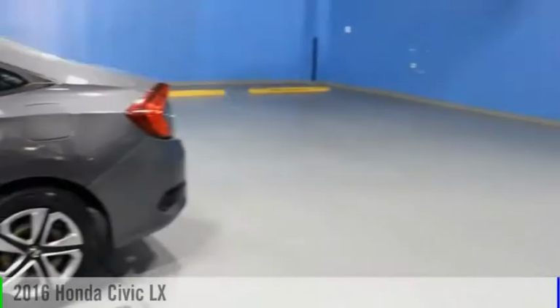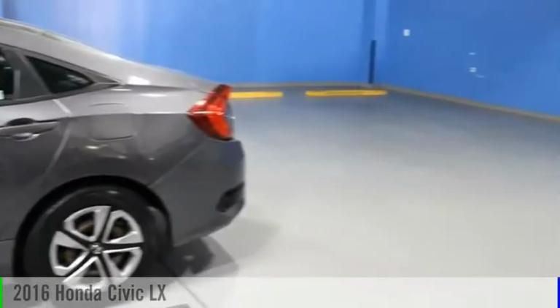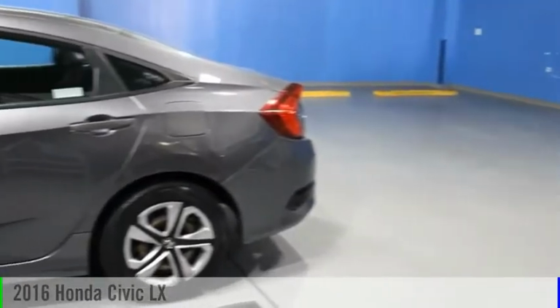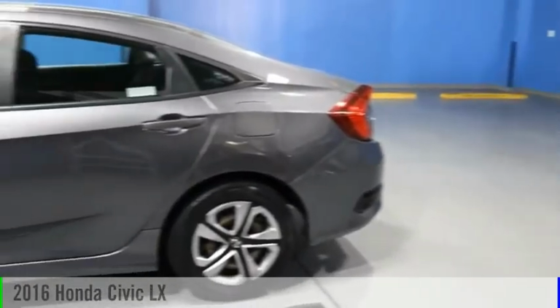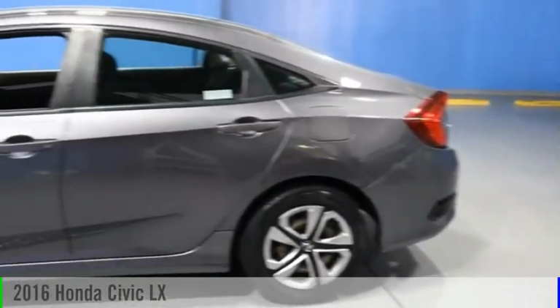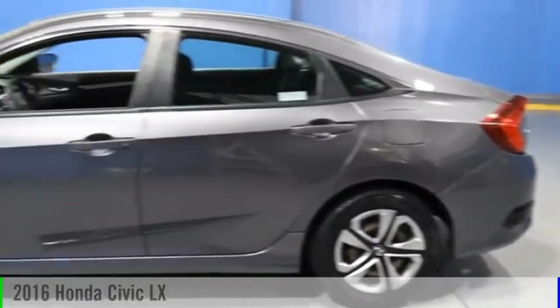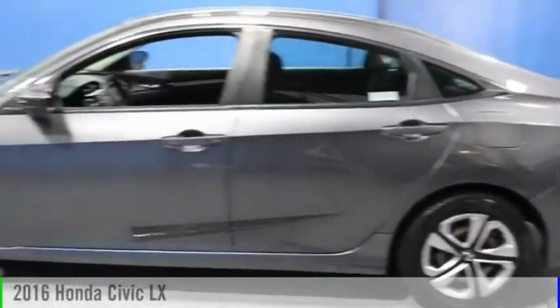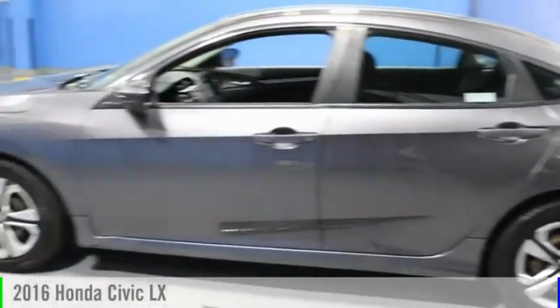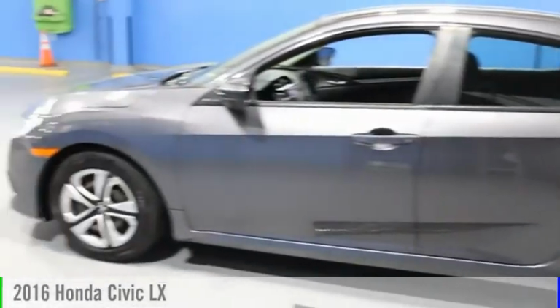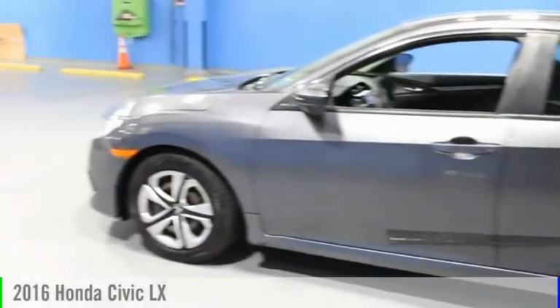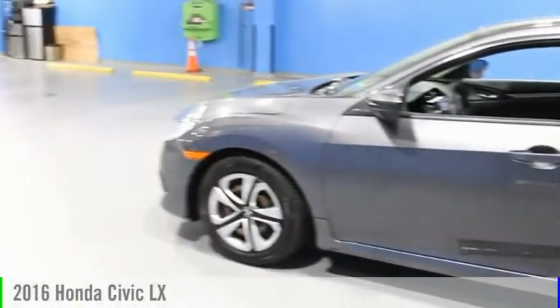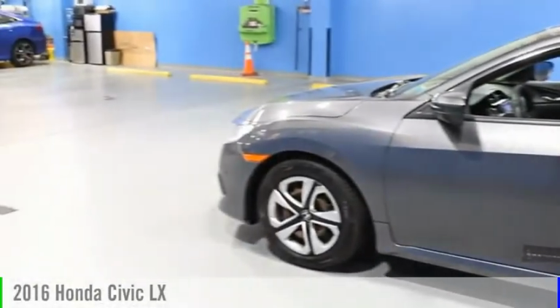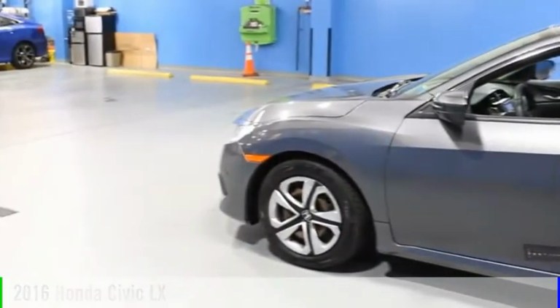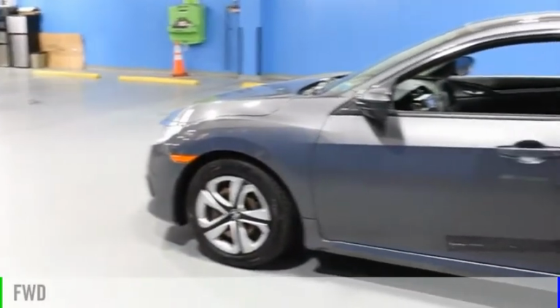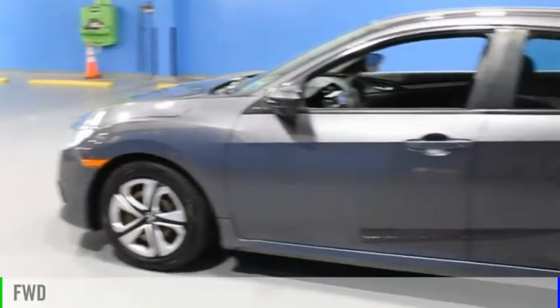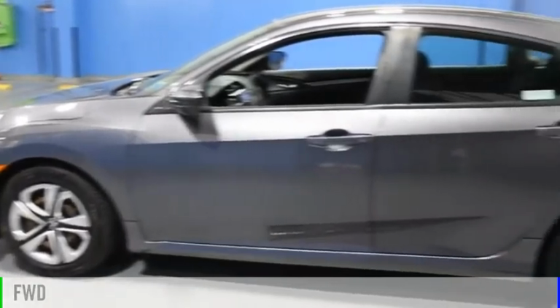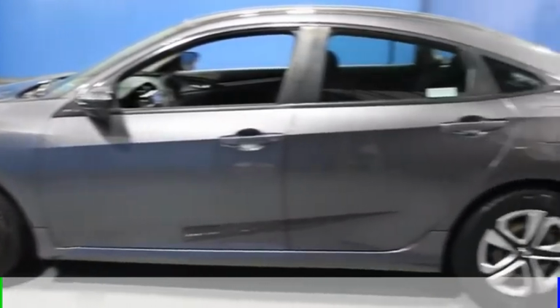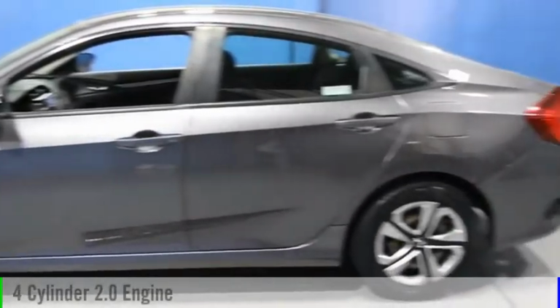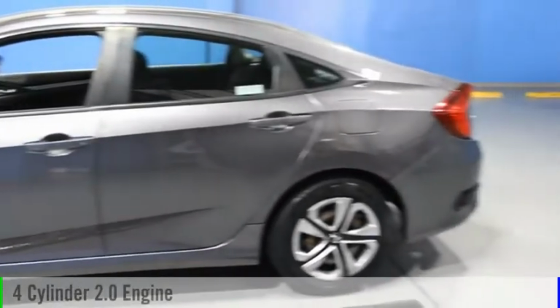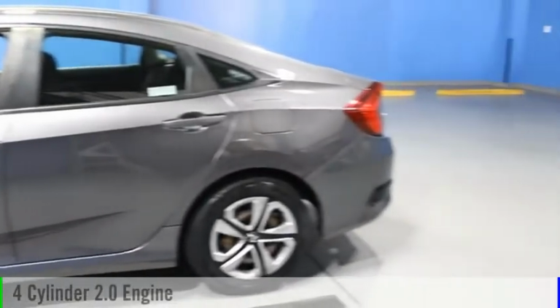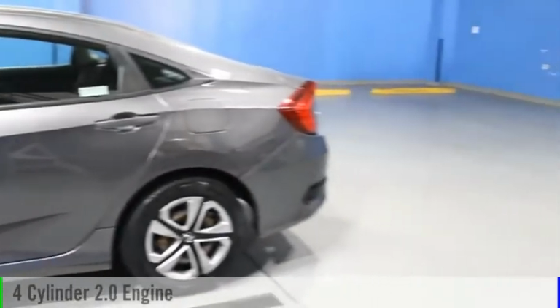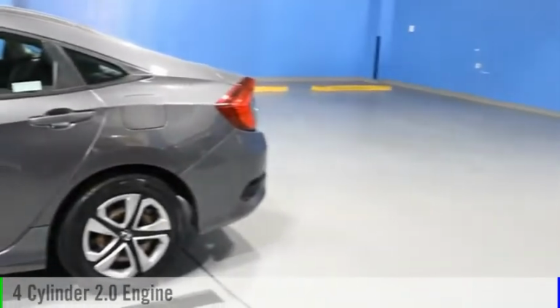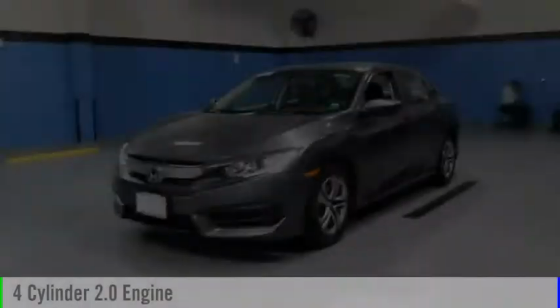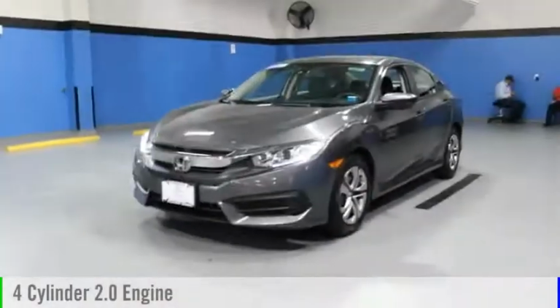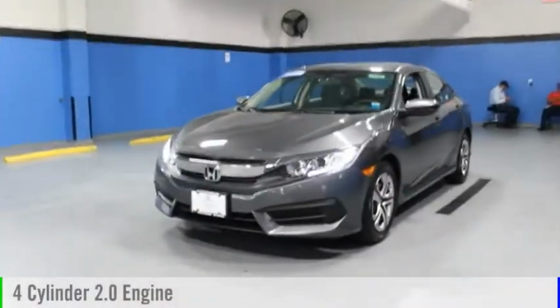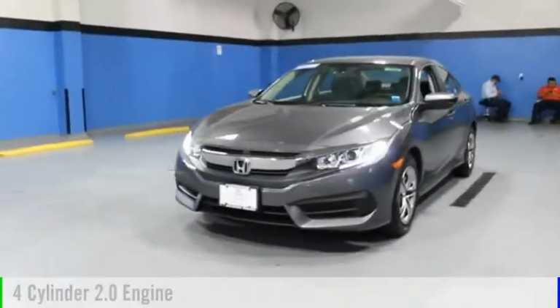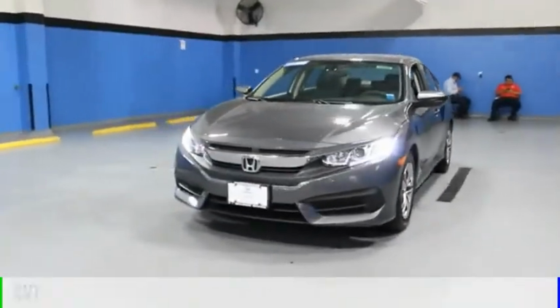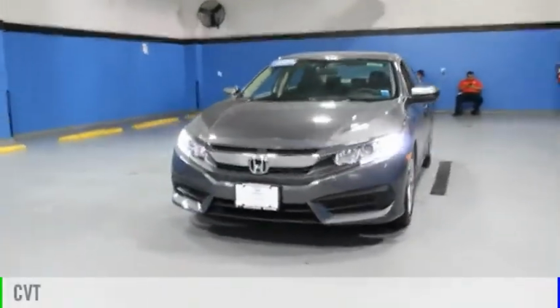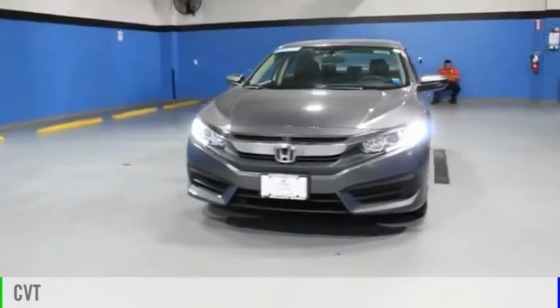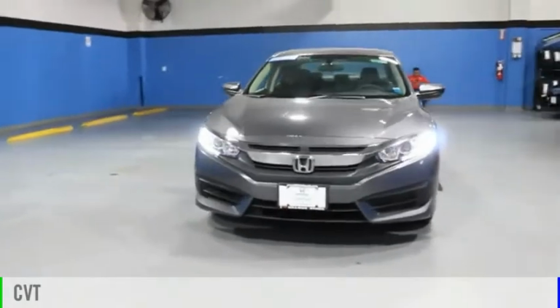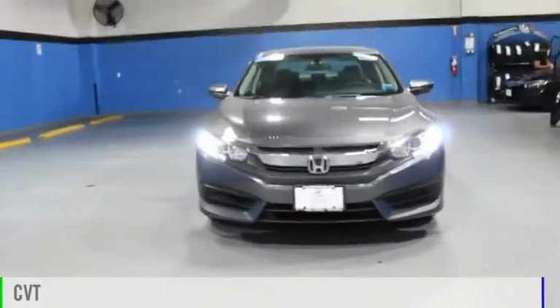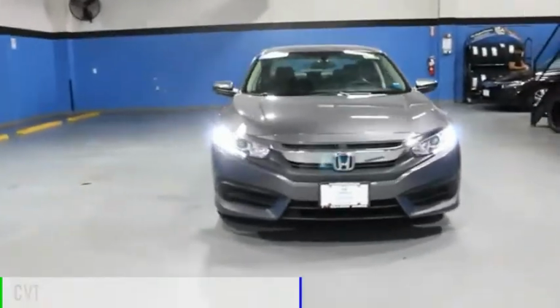Take a ride in the 2016 Civic. This vehicle is powered by a front-wheel drive, four-cylinder, 2.0-liter engine and comes with a continuously variable transmission.